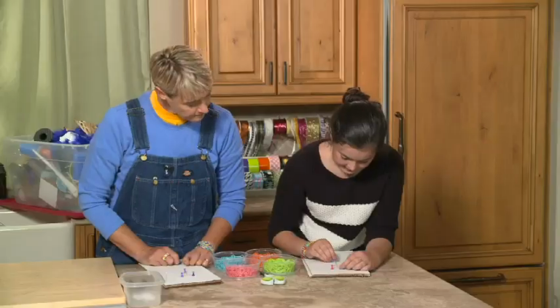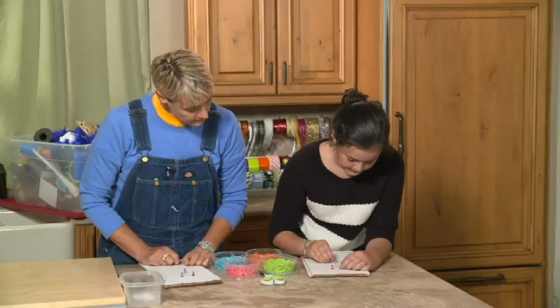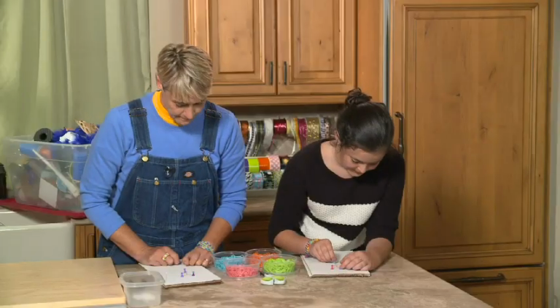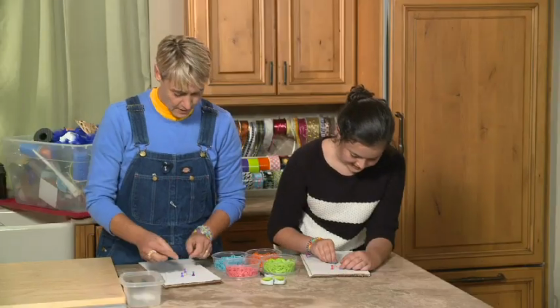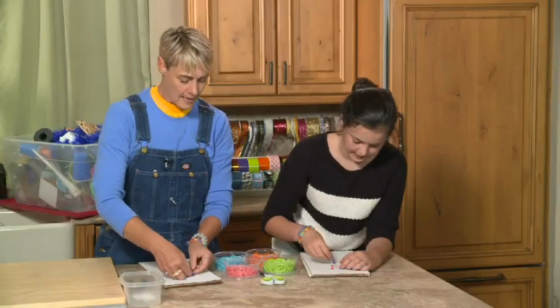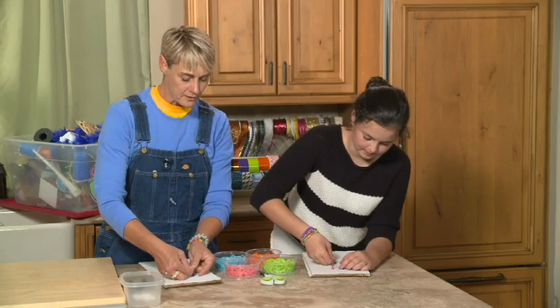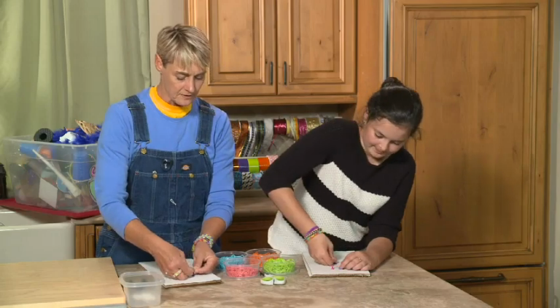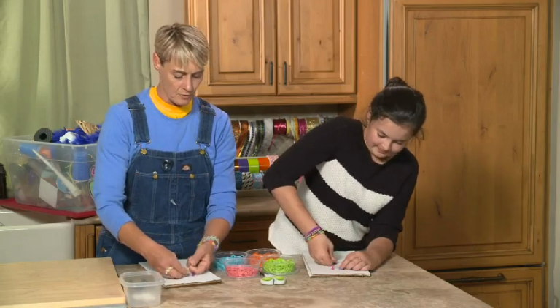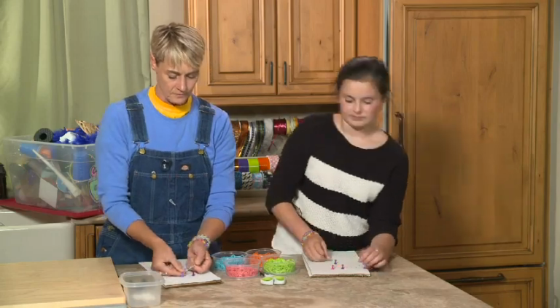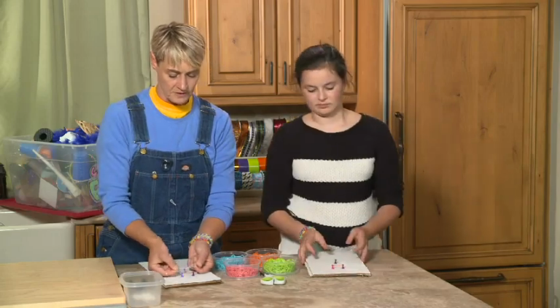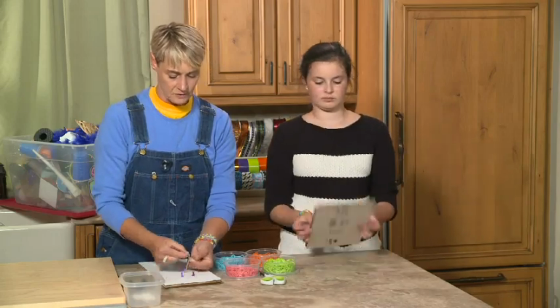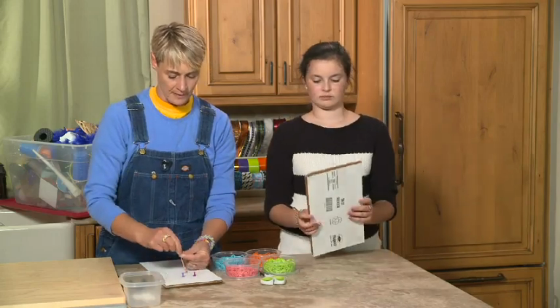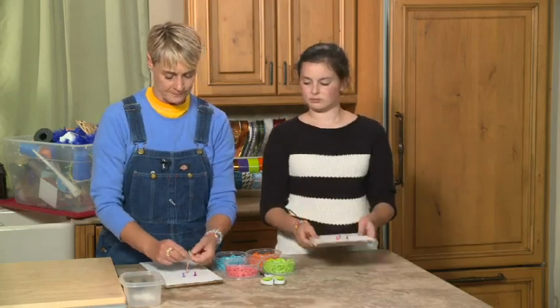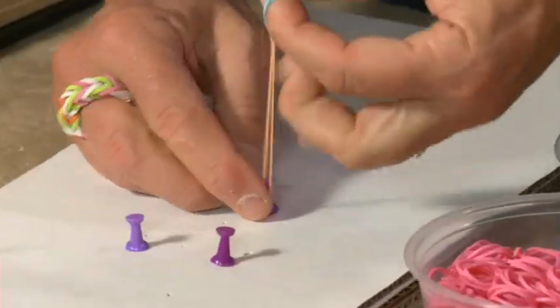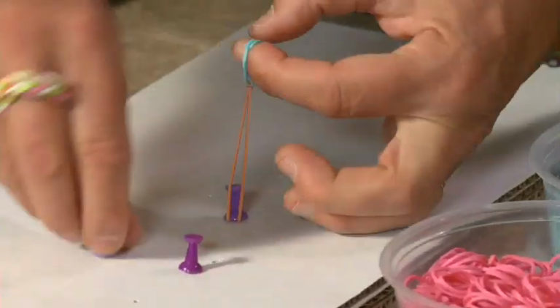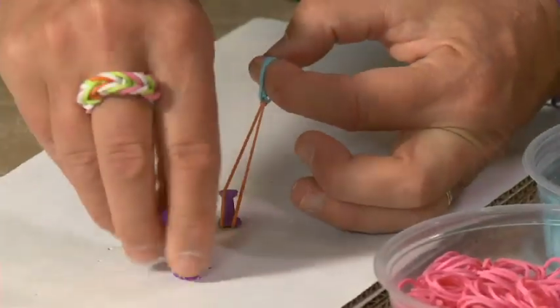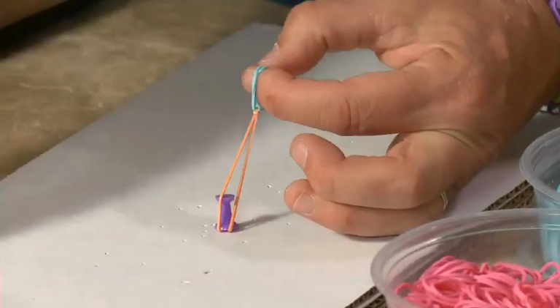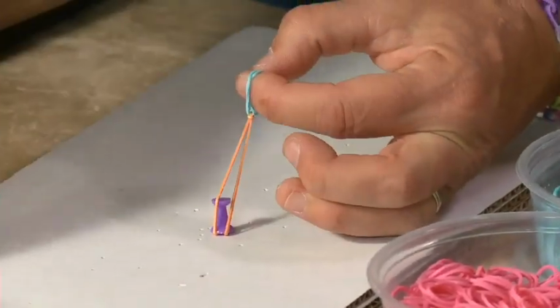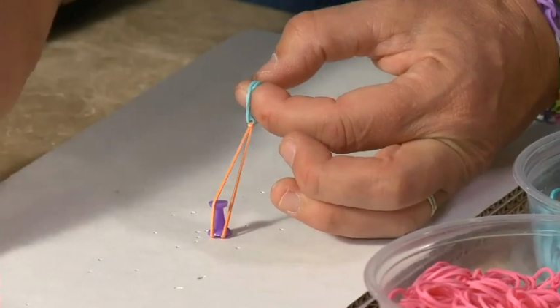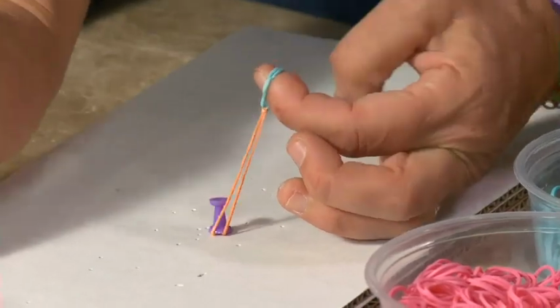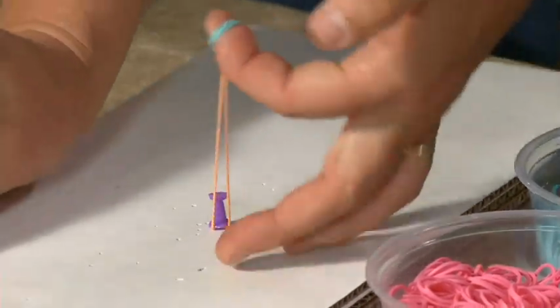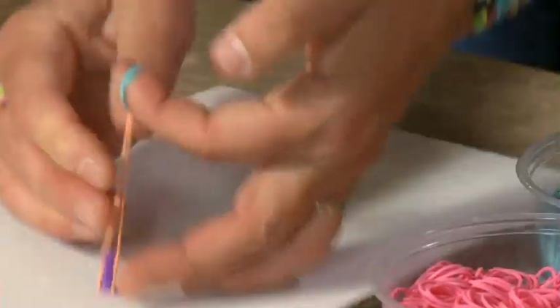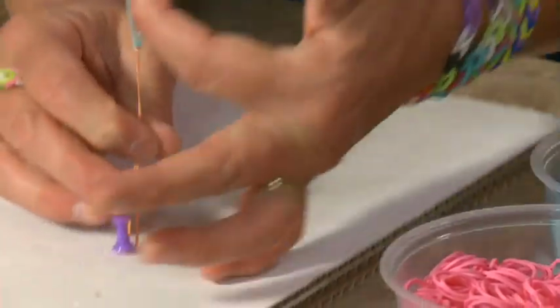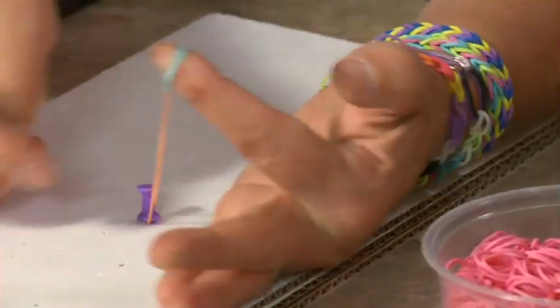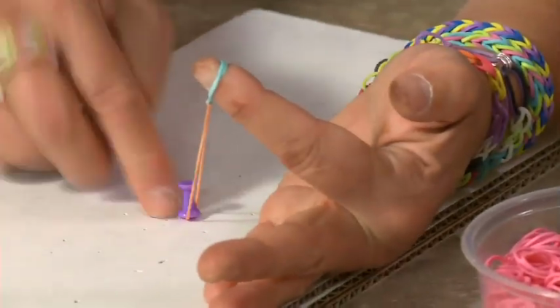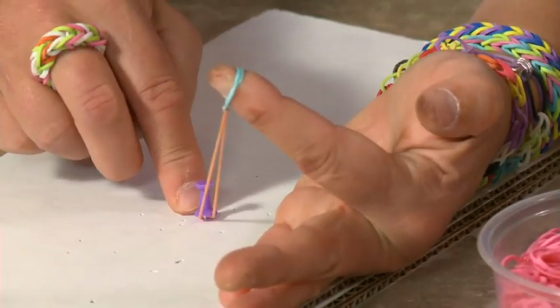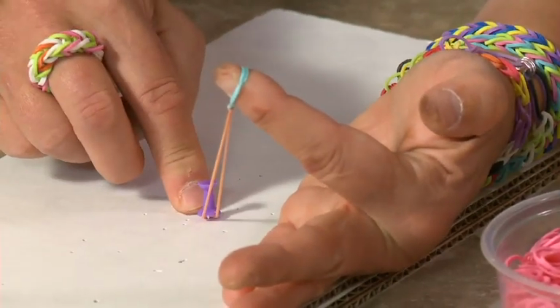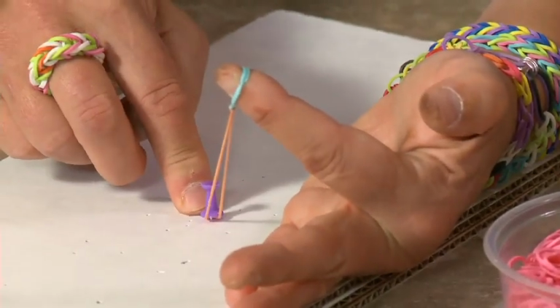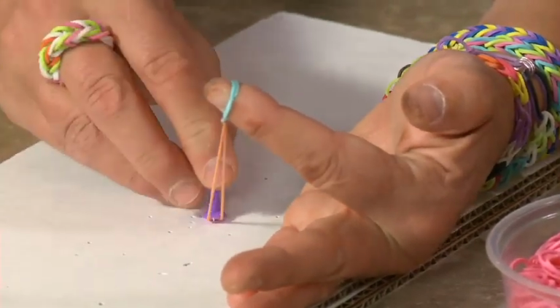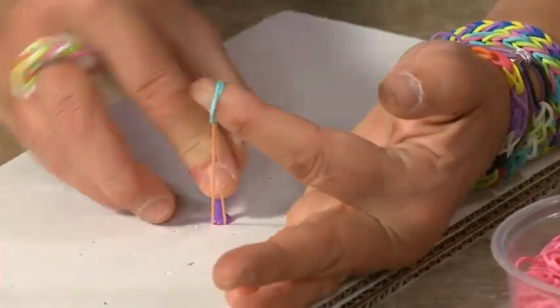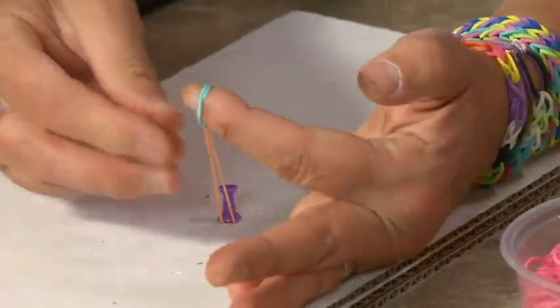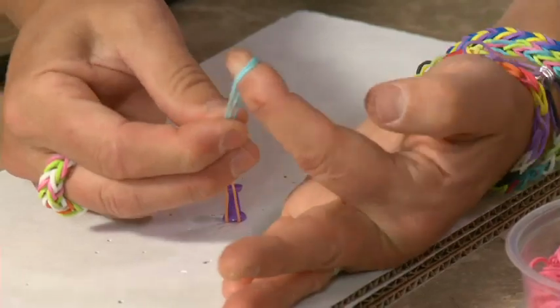What you want to do then is pick up this pin and really push it down on top of that rubber band so it holds it in place. And now we don't need these anymore, so we're going to take these two guys away. So we don't need those — this can go off to the side.